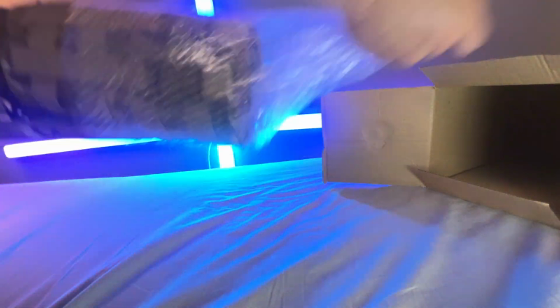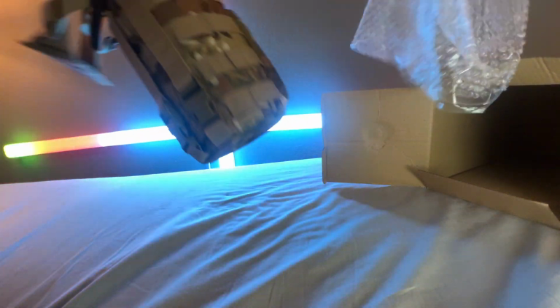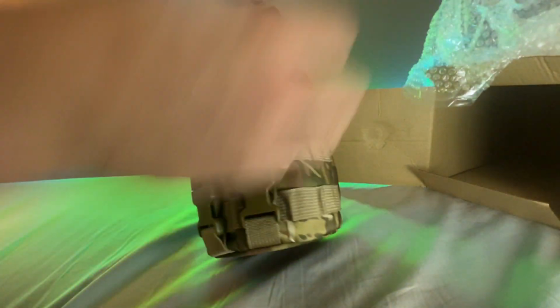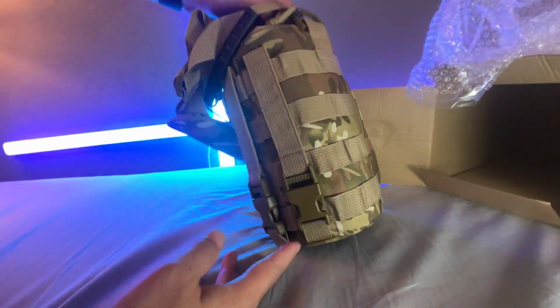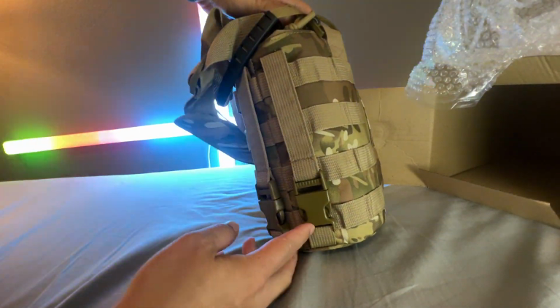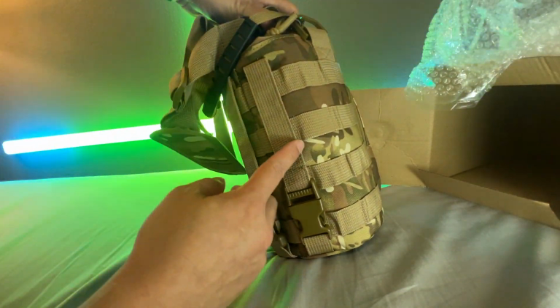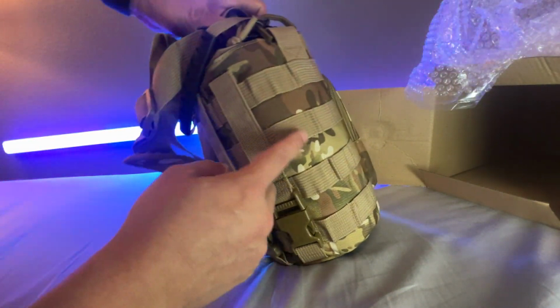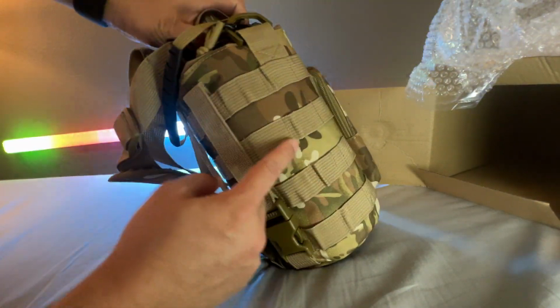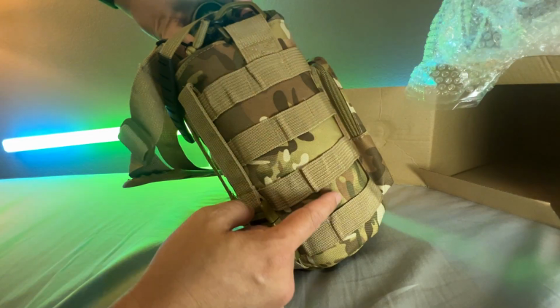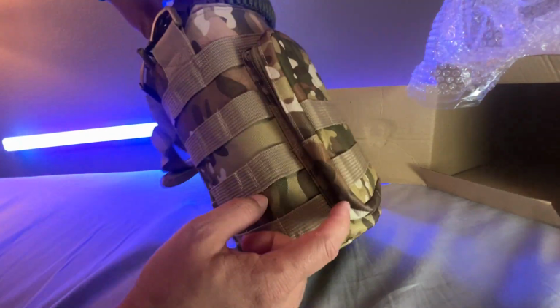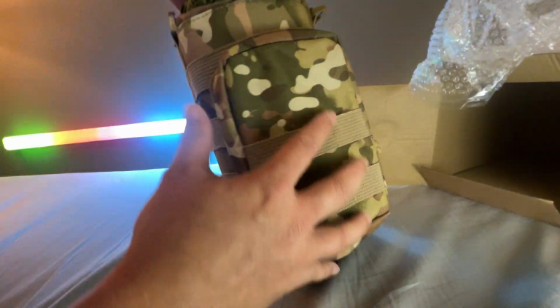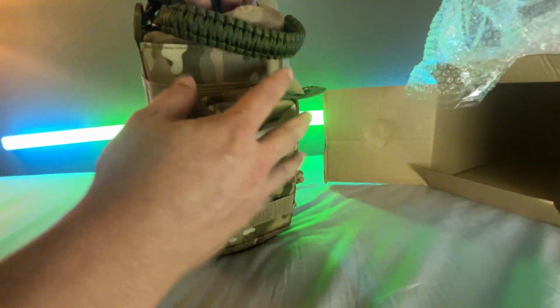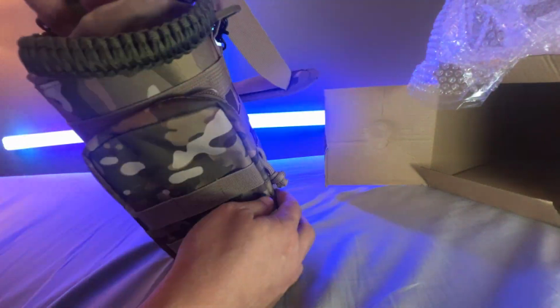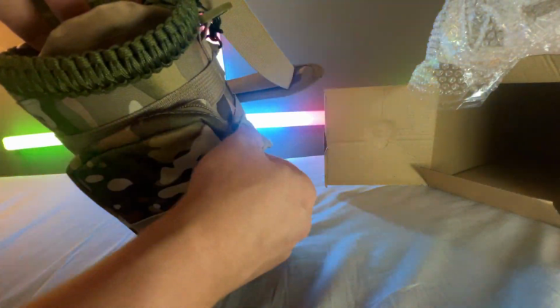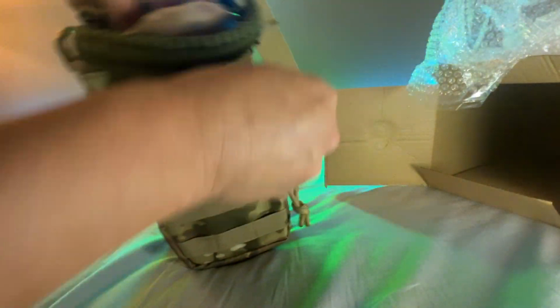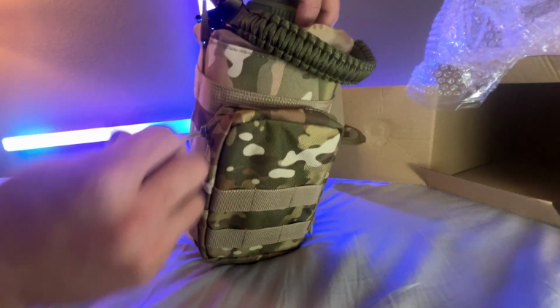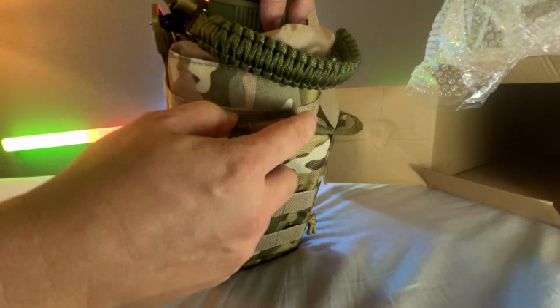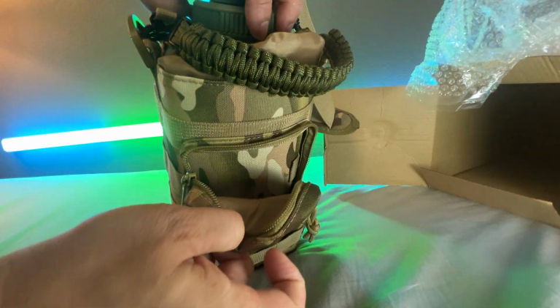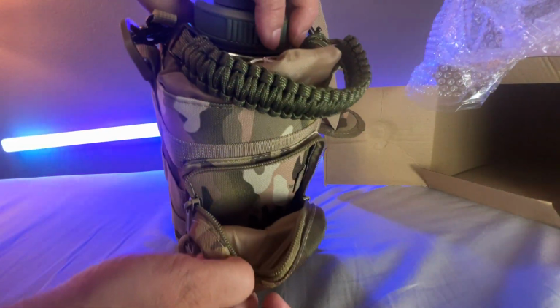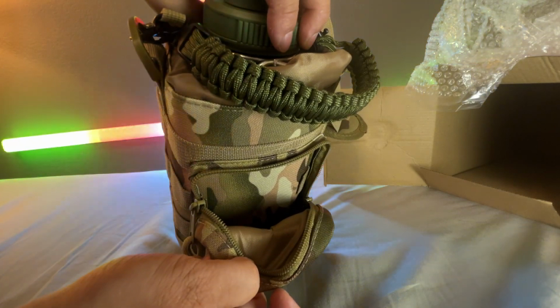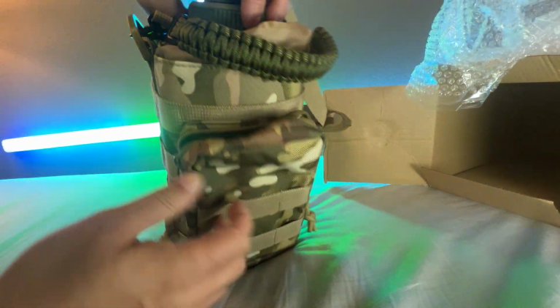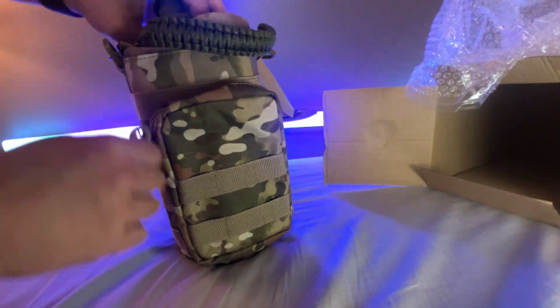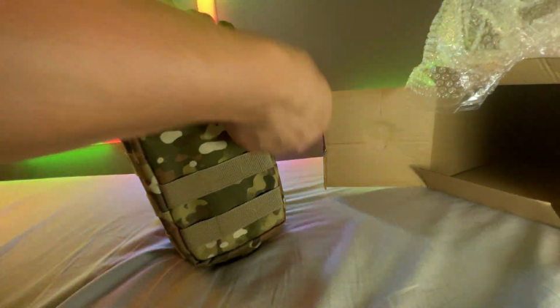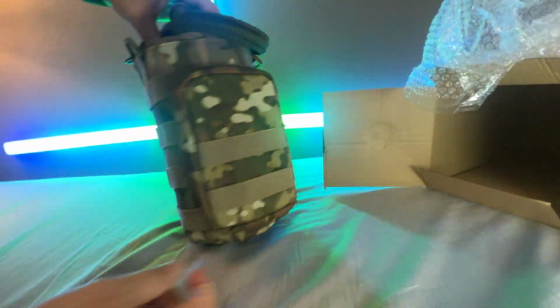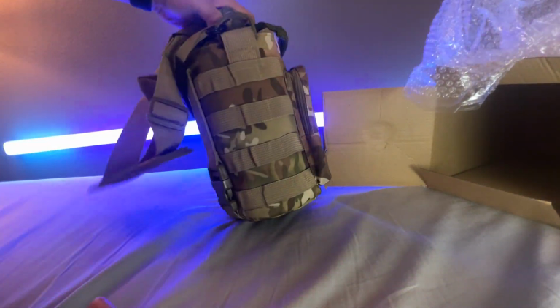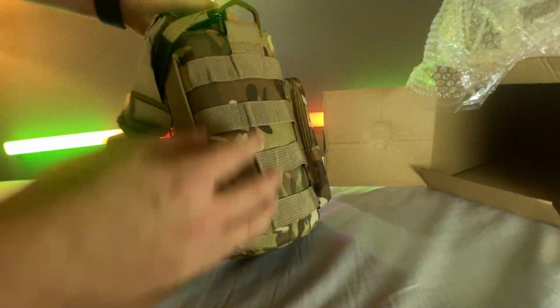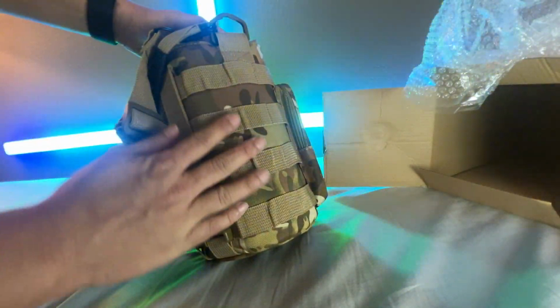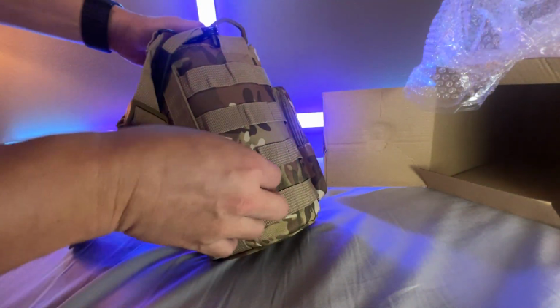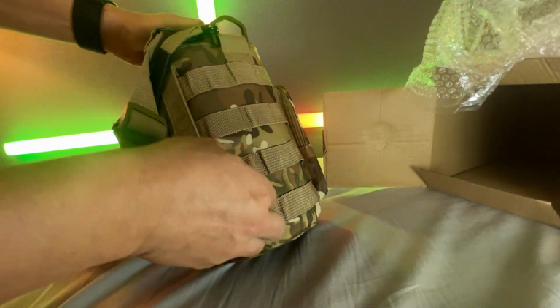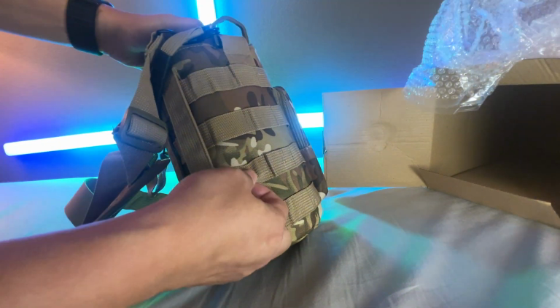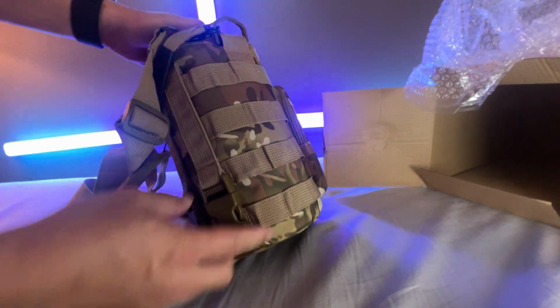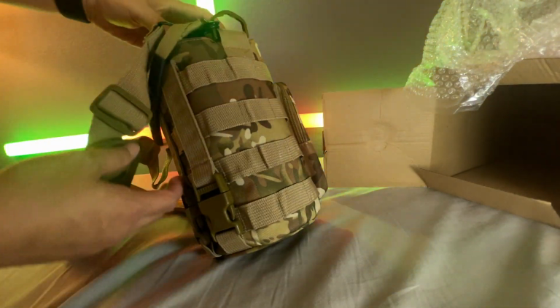First out of the bag would be this nice Molle case here with the camo. It comes with a nice little pocket up front where you can put your cell phone or something, and has all the webbing here so you can attach things.